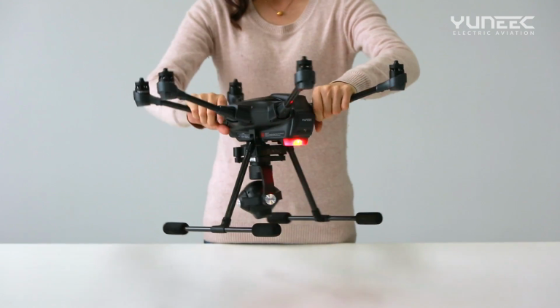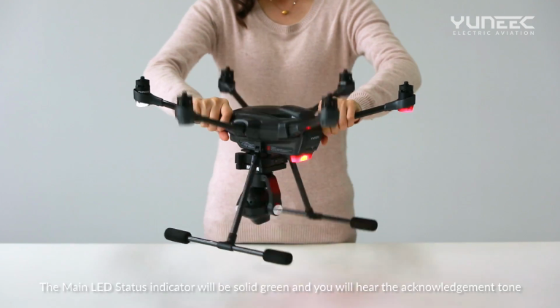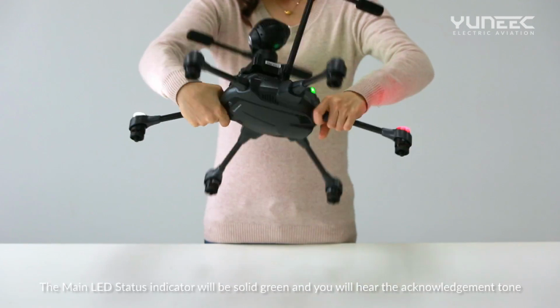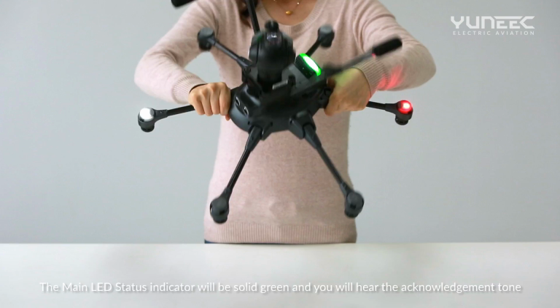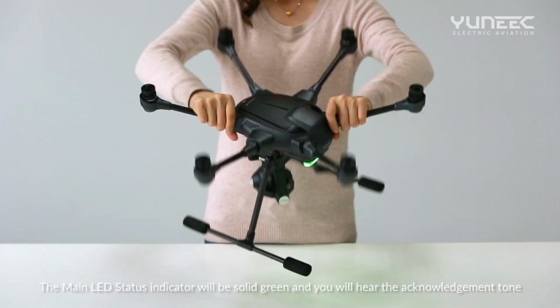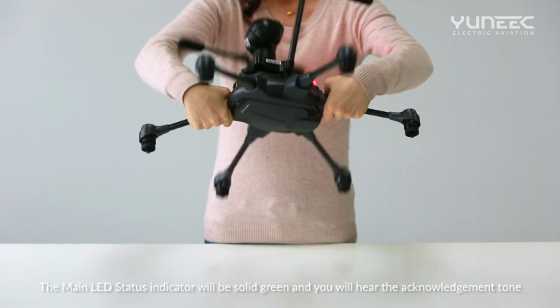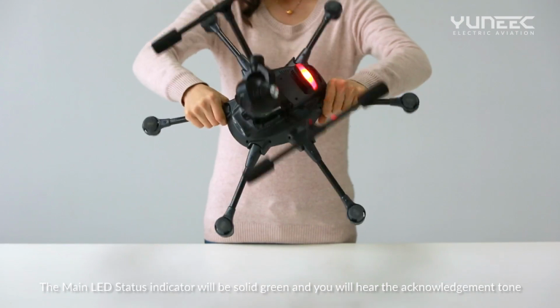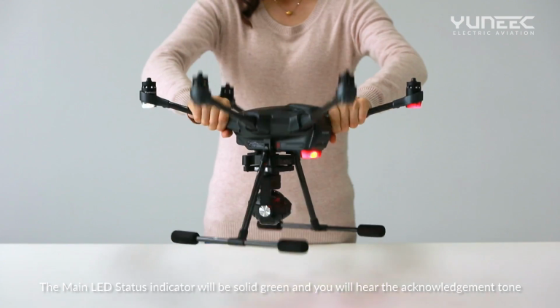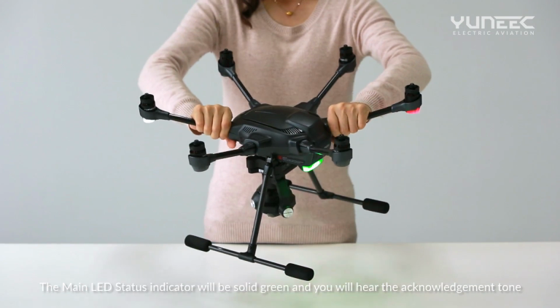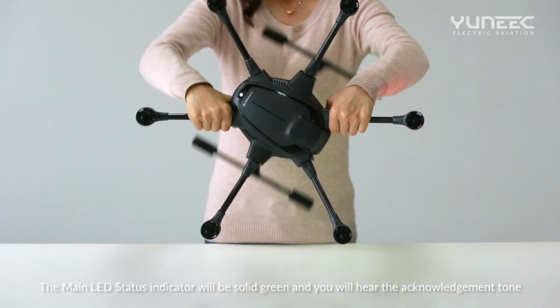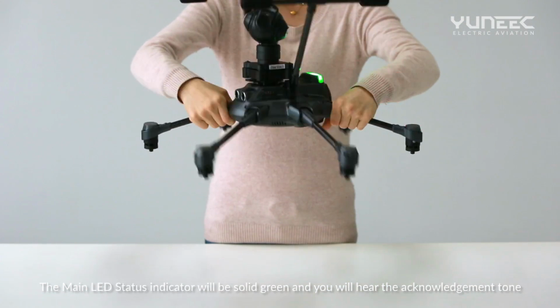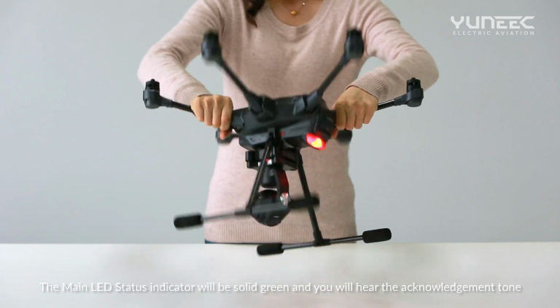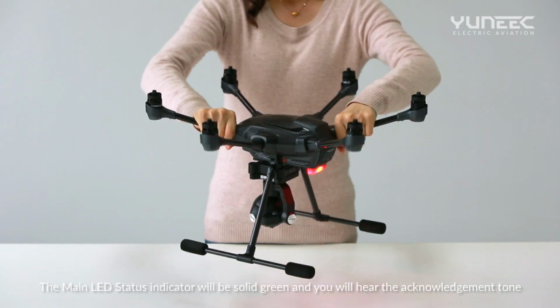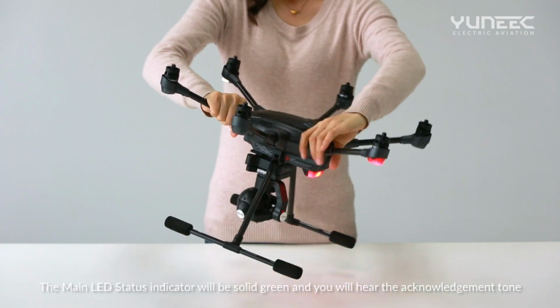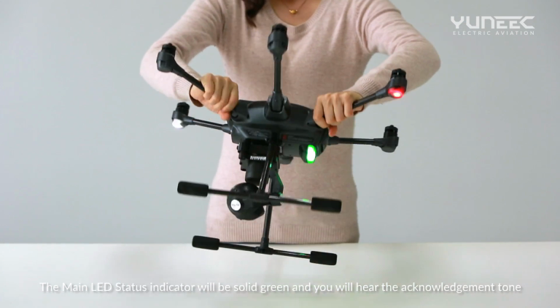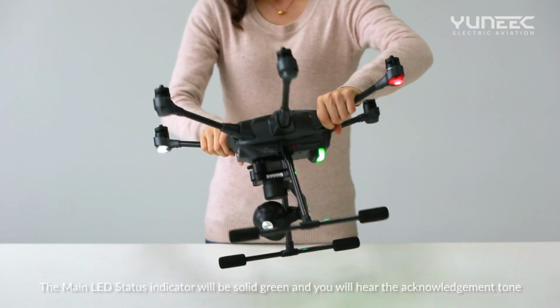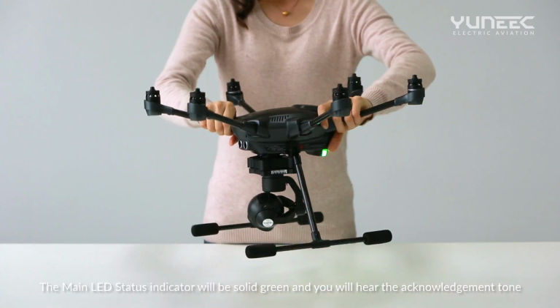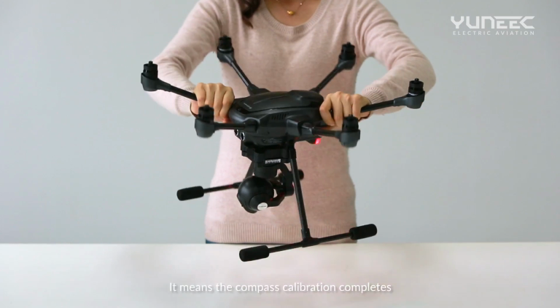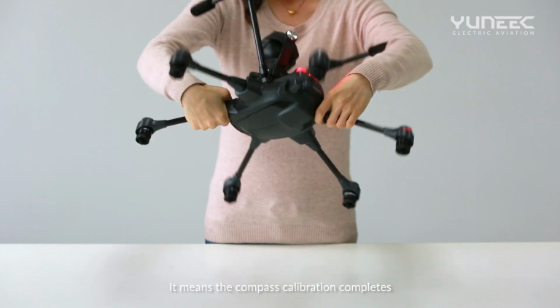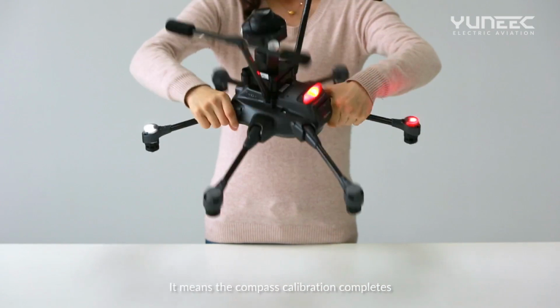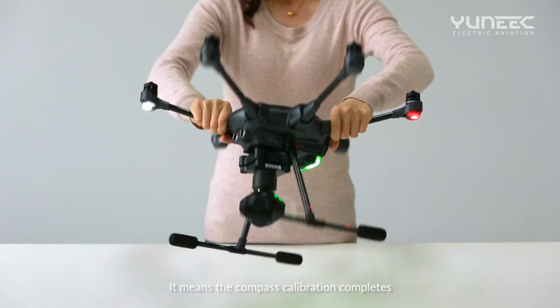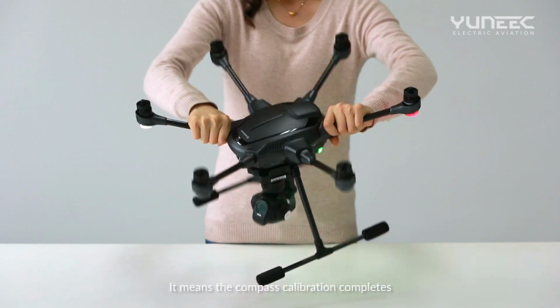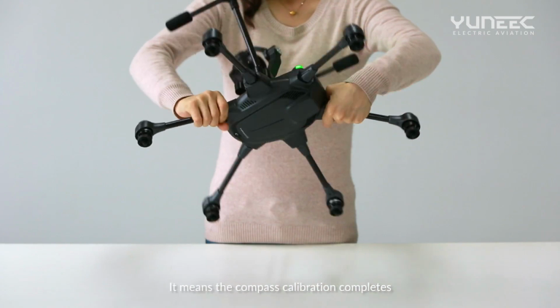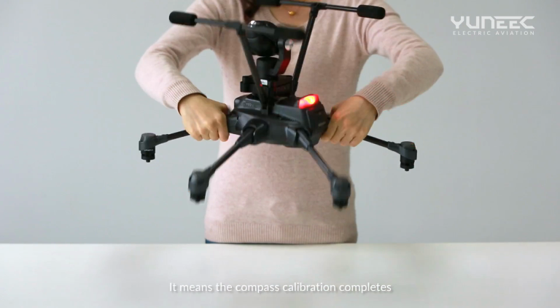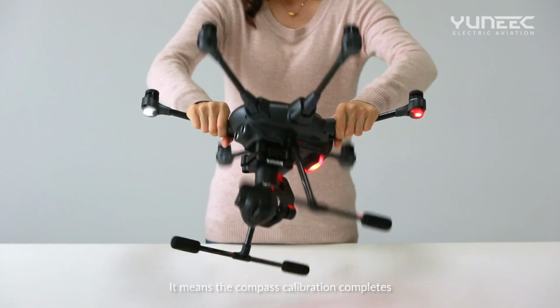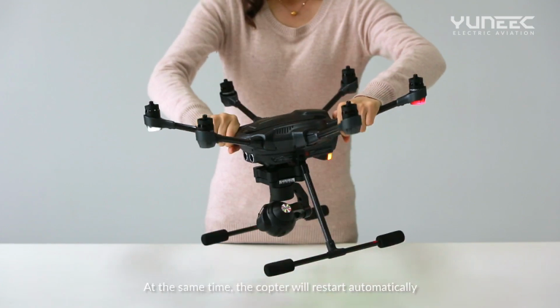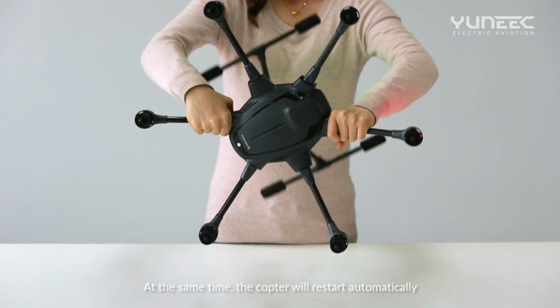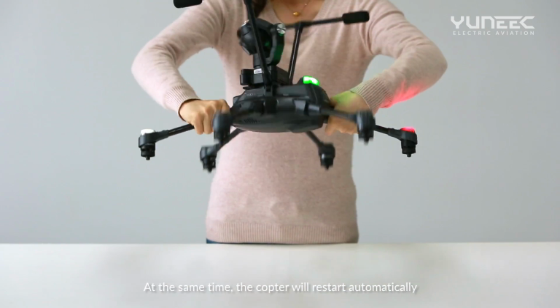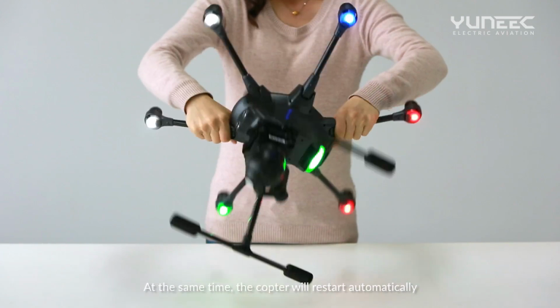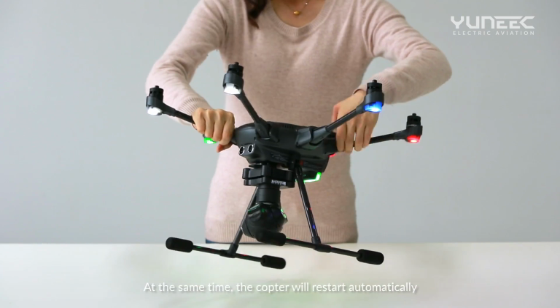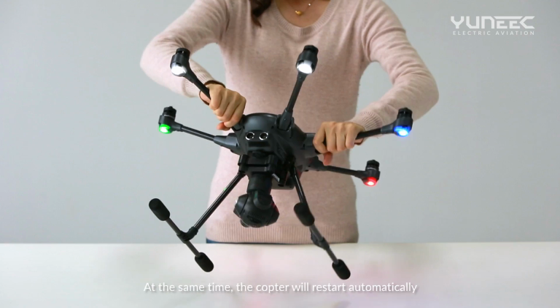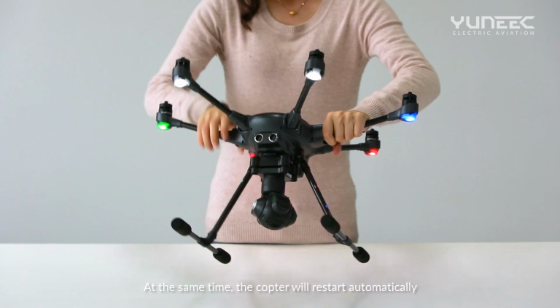The main LED status indicator will be solid green and you will hear the acknowledgement tone. It means the Compass calibration completes. At the same time, the copter will restart automatically.